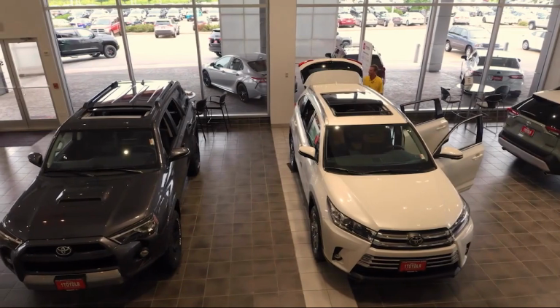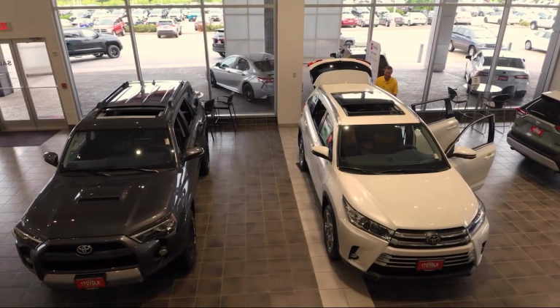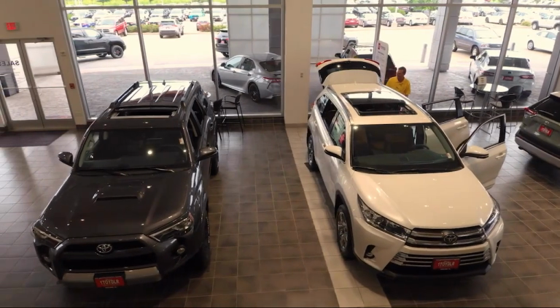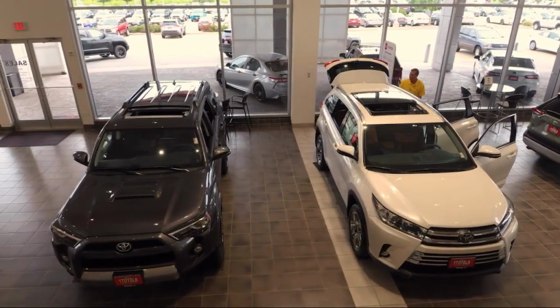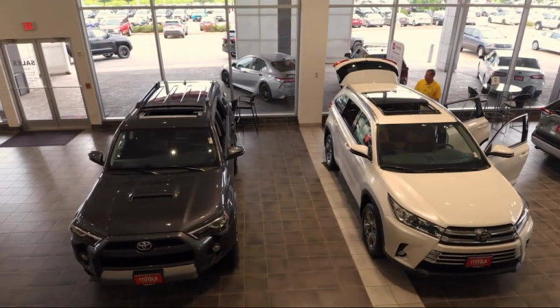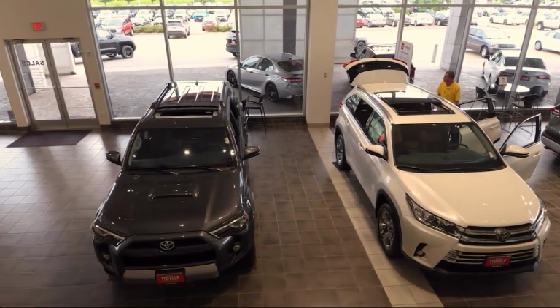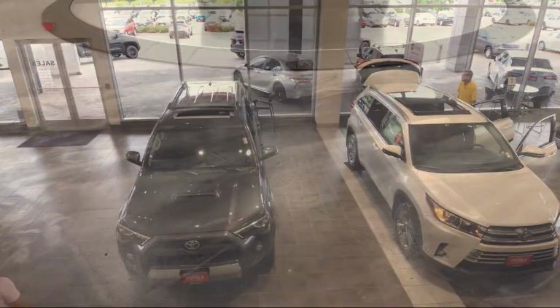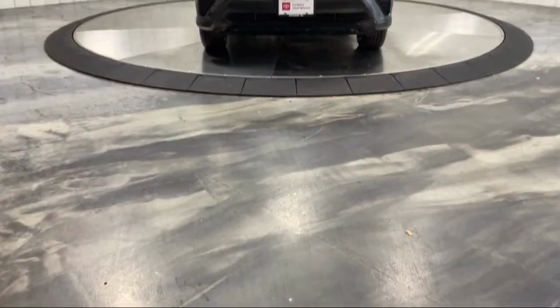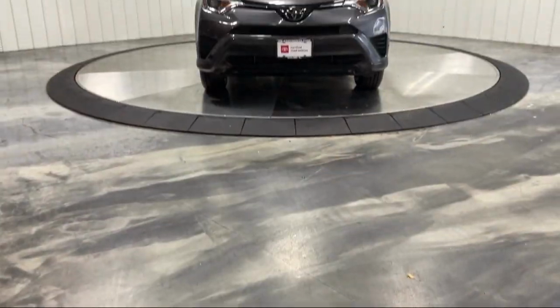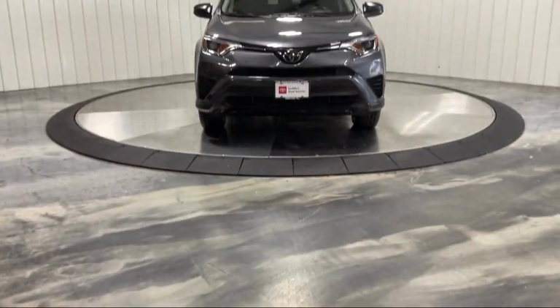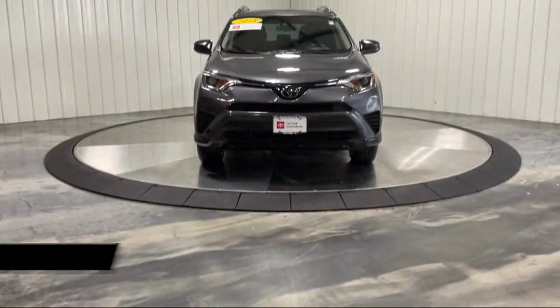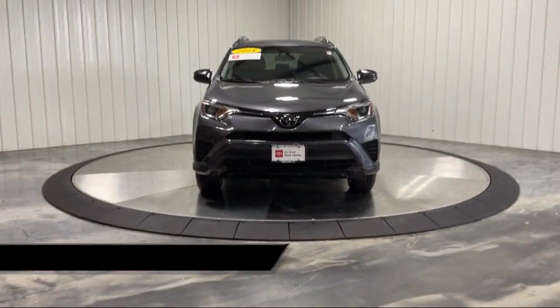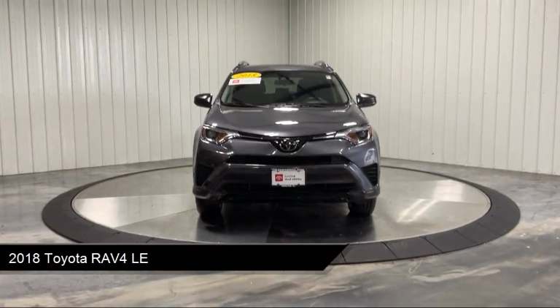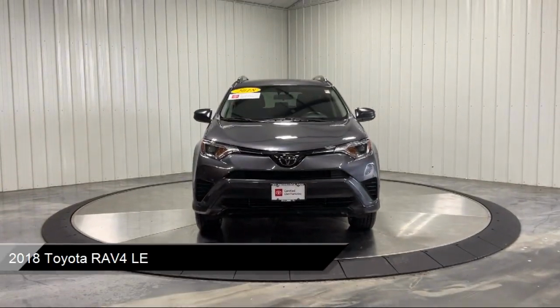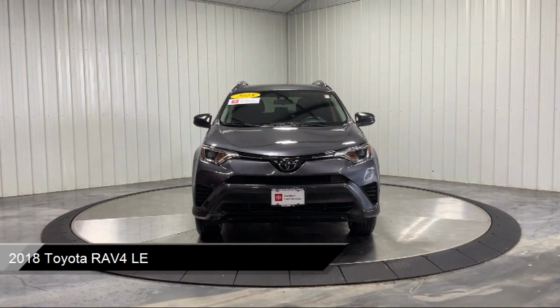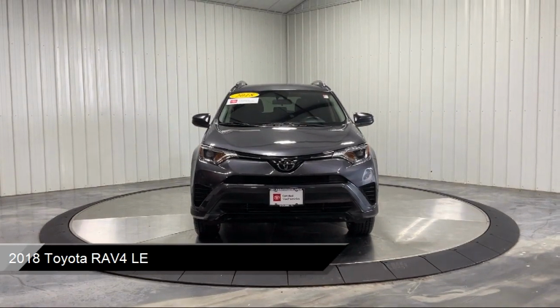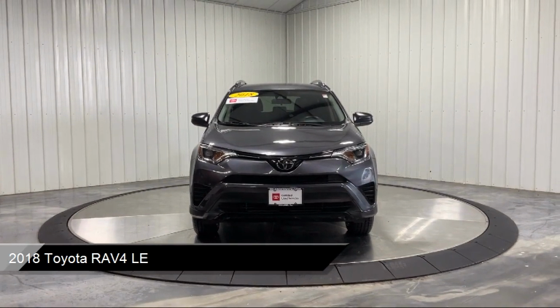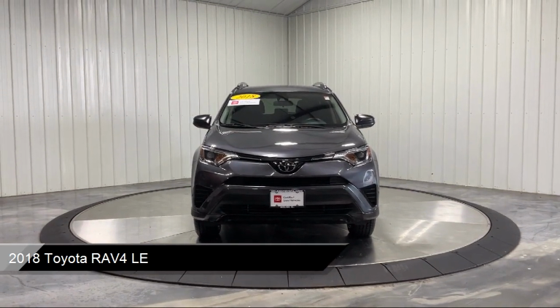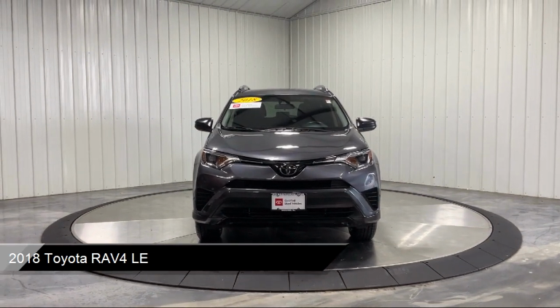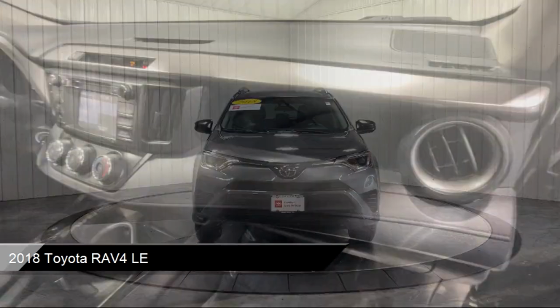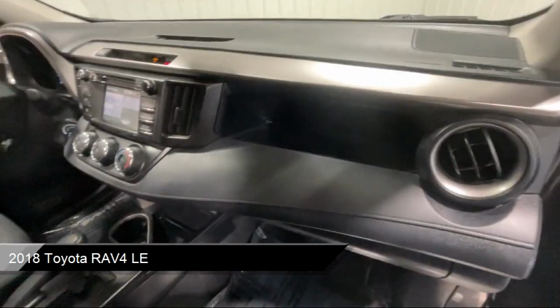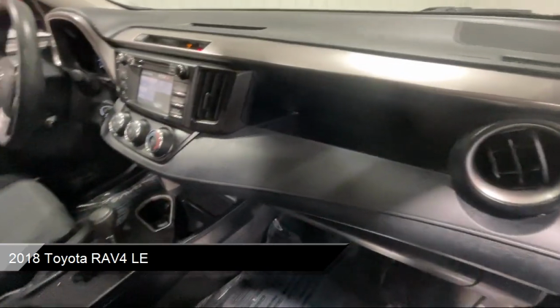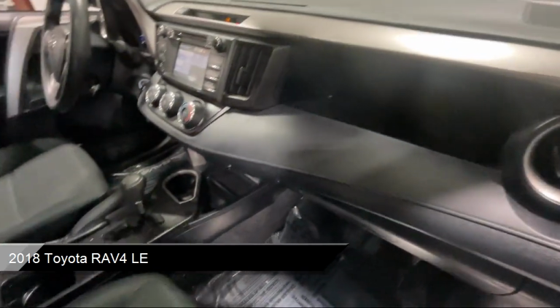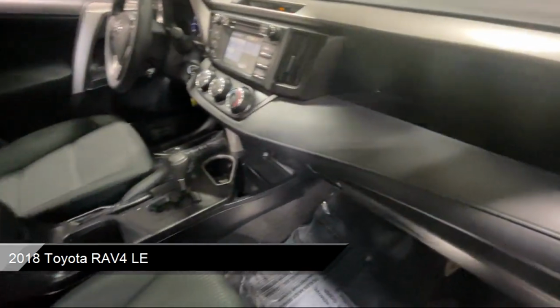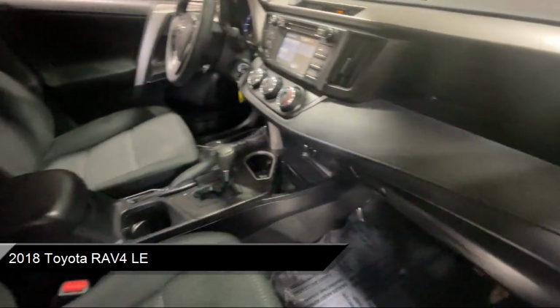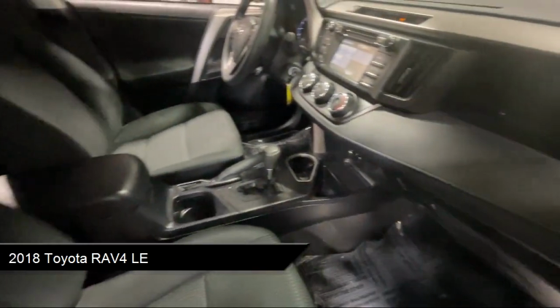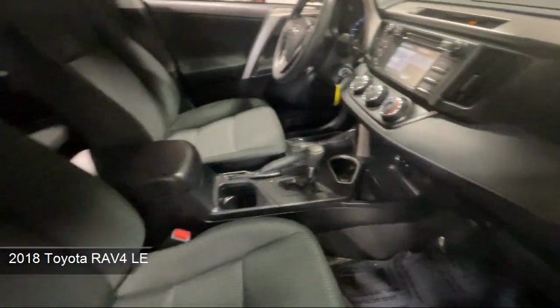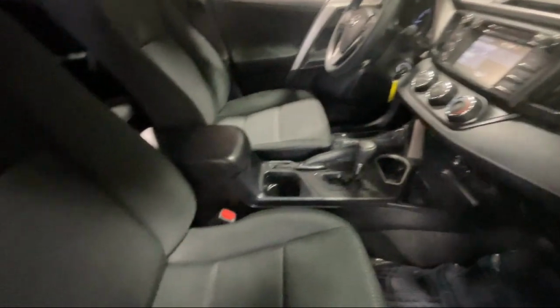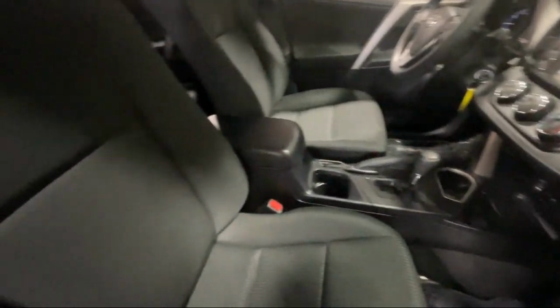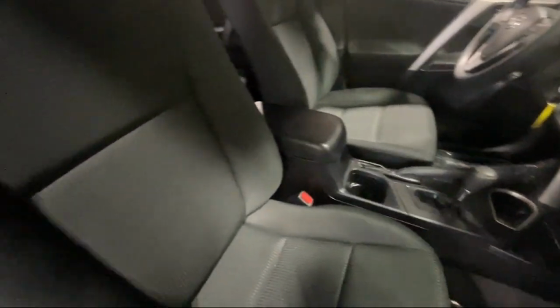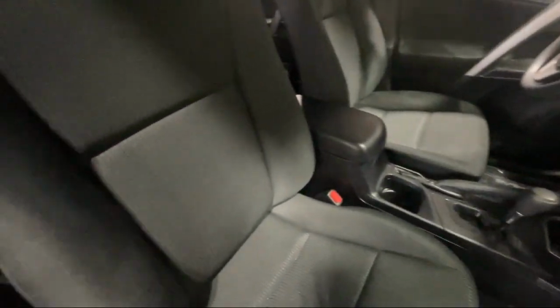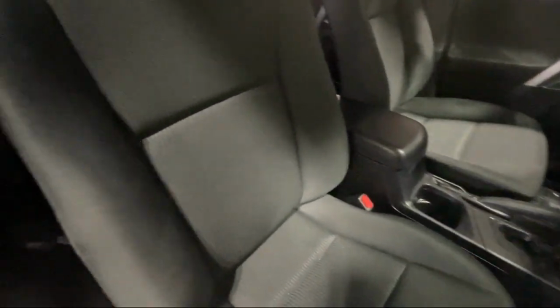It comes equipped with electronic transfer case, auxiliary audio input, lane departure warning, towing equipment including trailer sway control, and privacy glass.